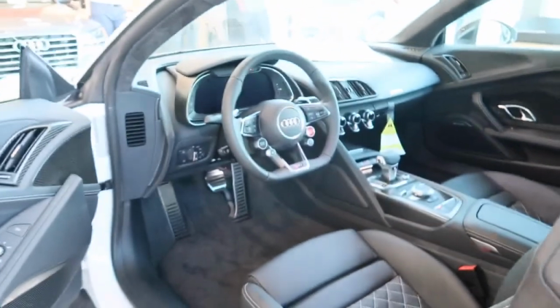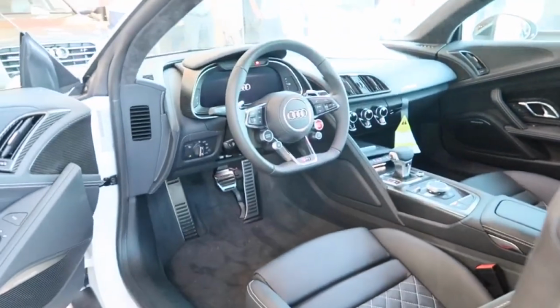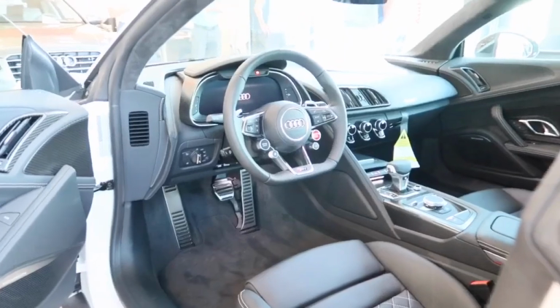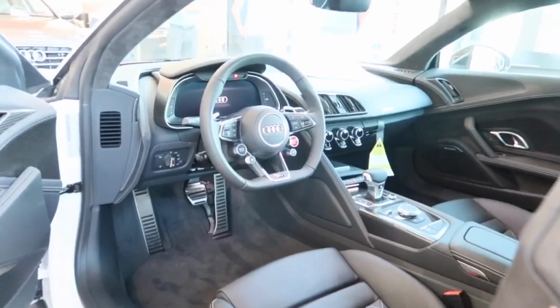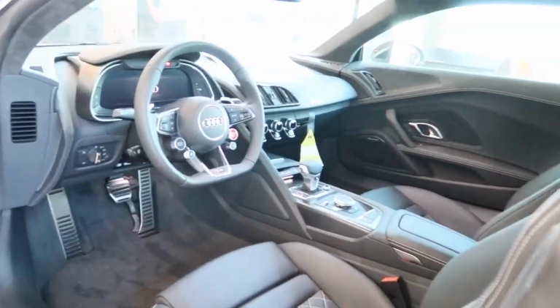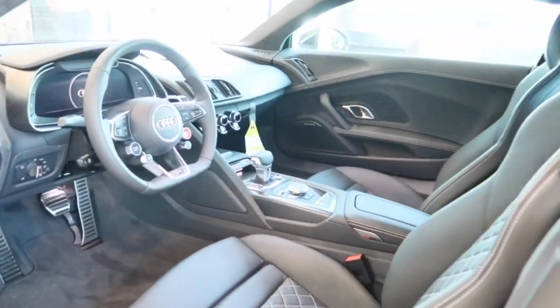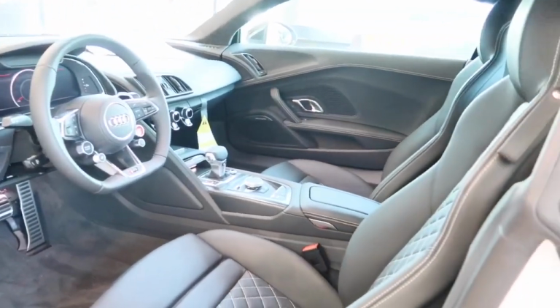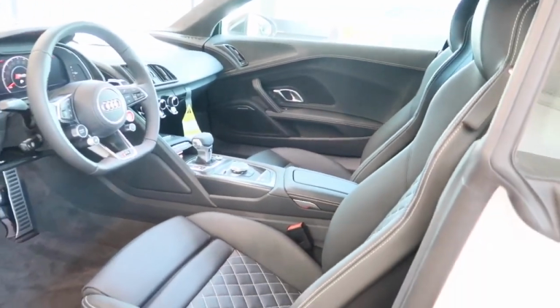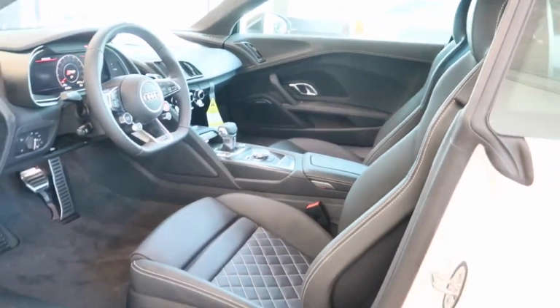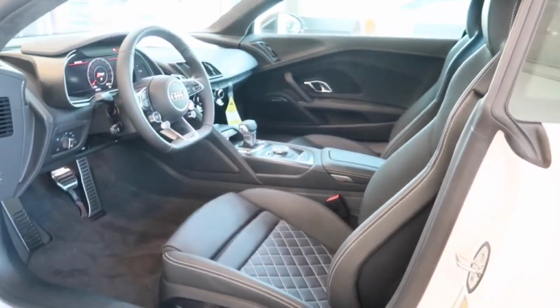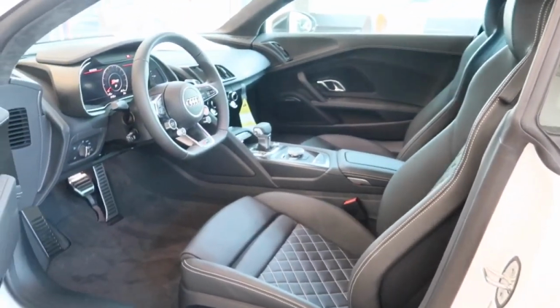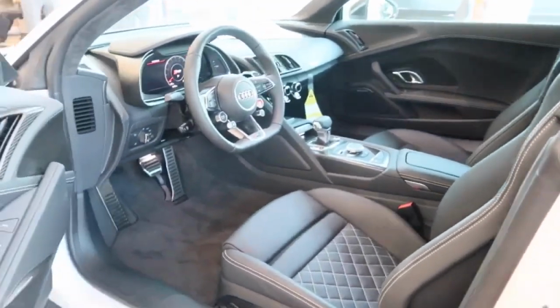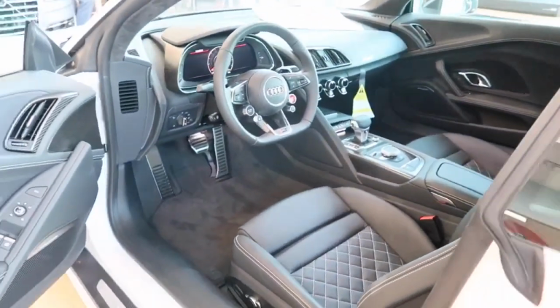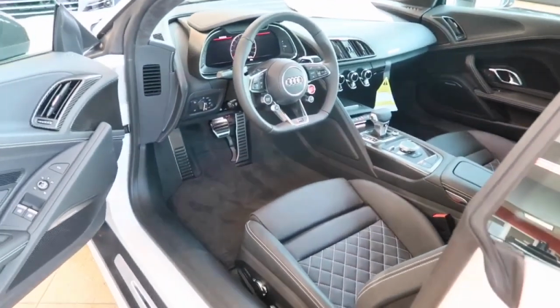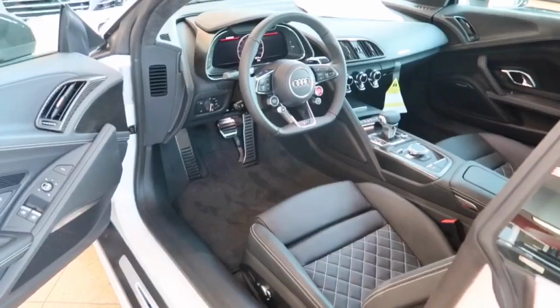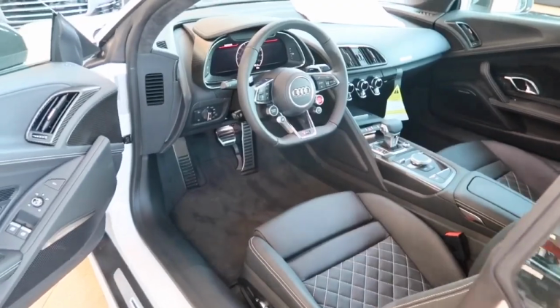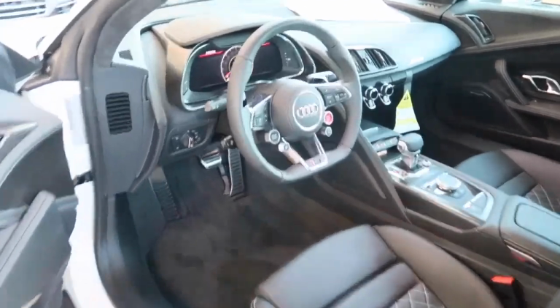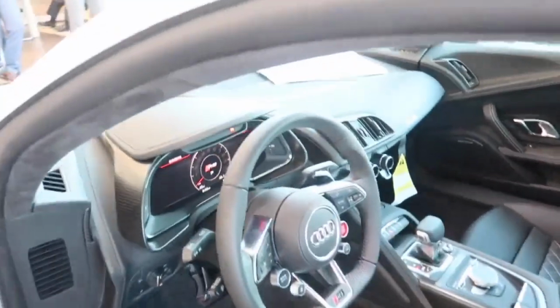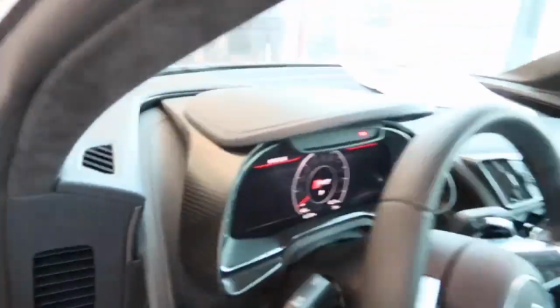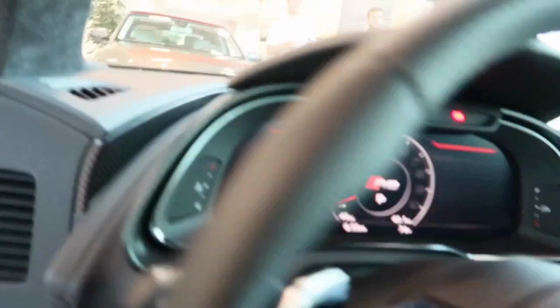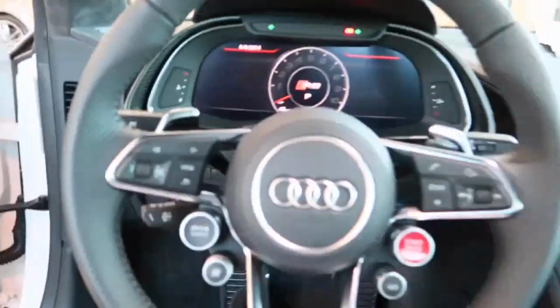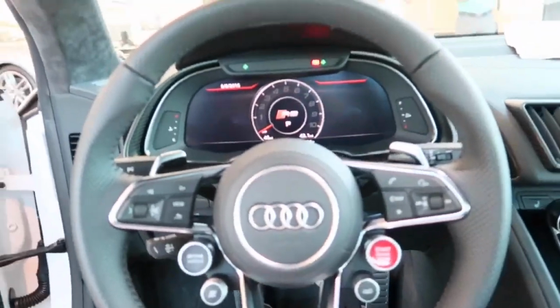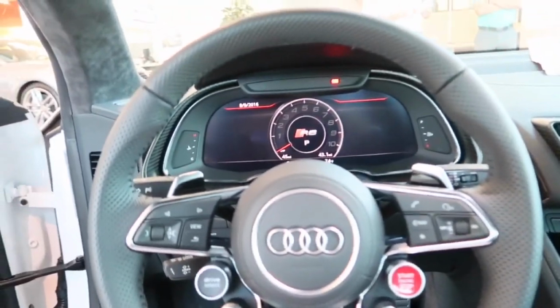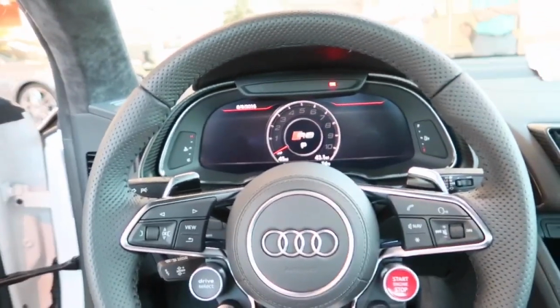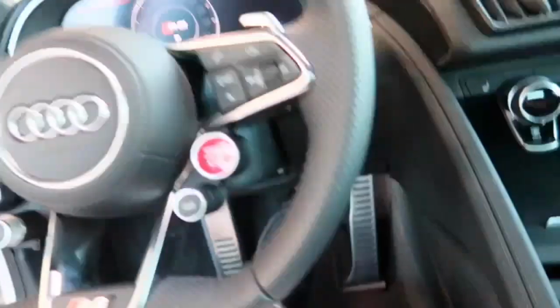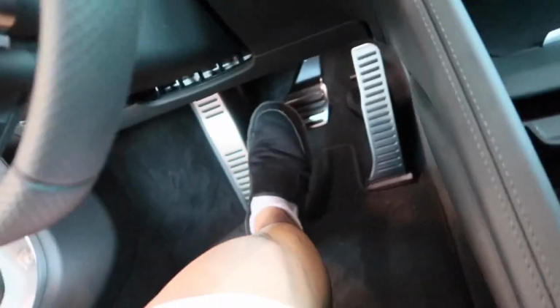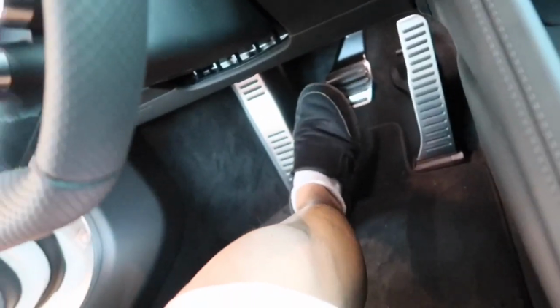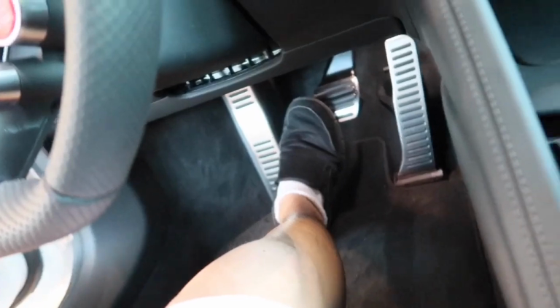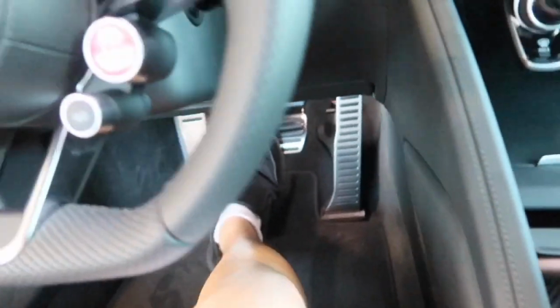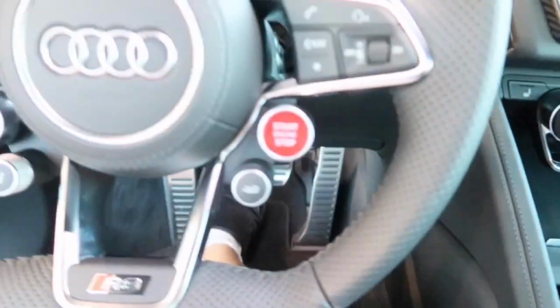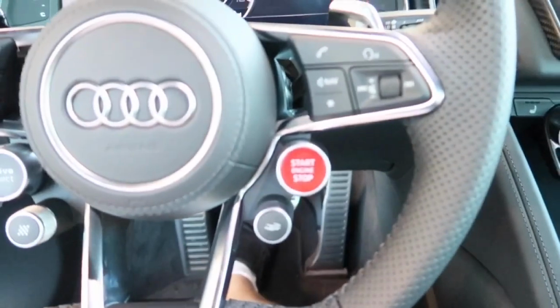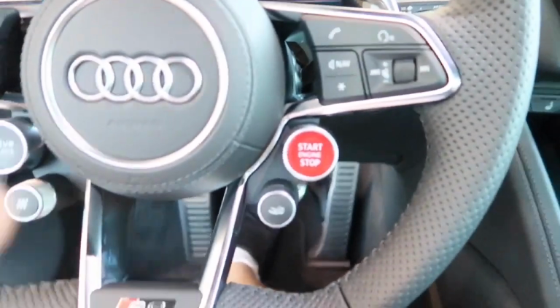Here's a quick look at the interior. The interior is all leather with diamond stitching and Alcantara. To start the engine, push your foot down on the brake and press the start button located right here in red.